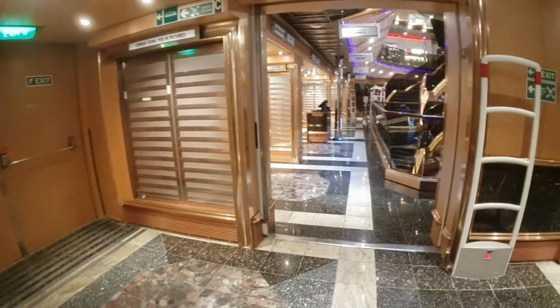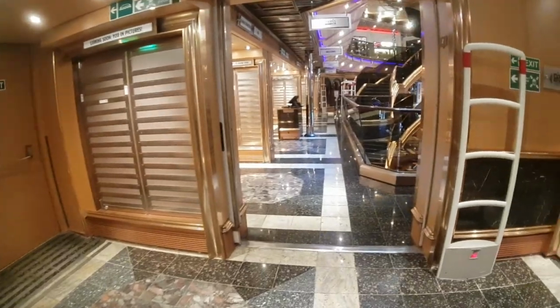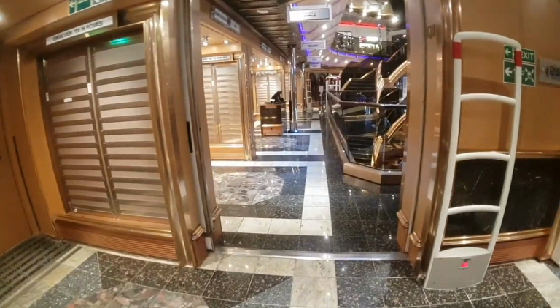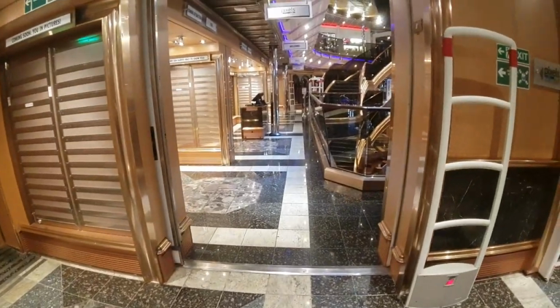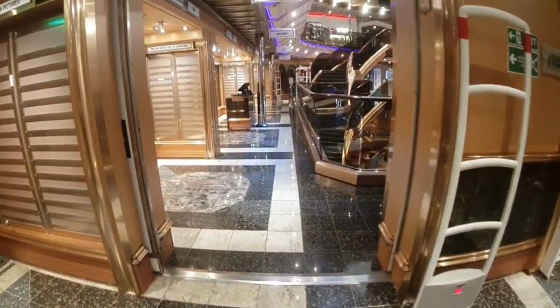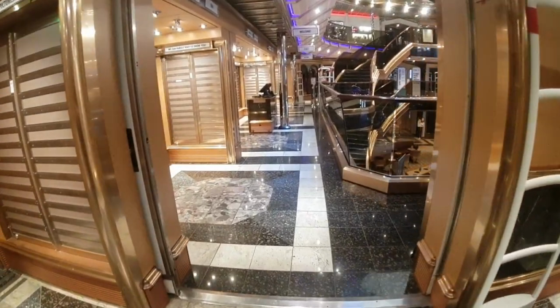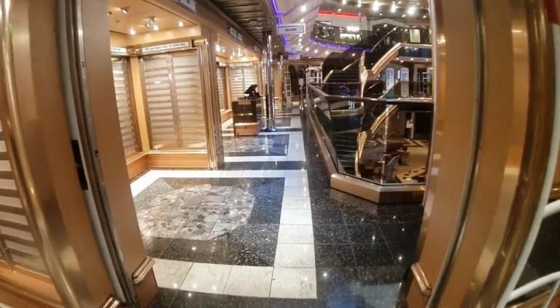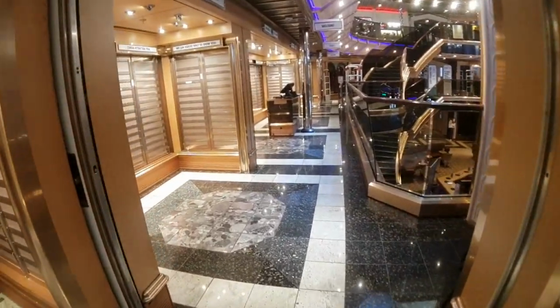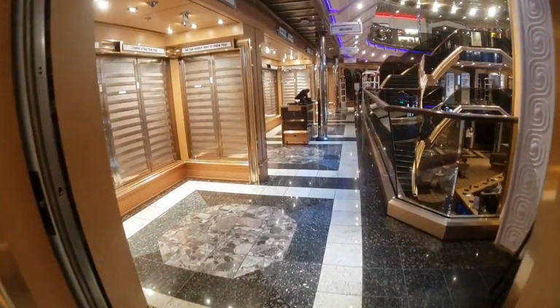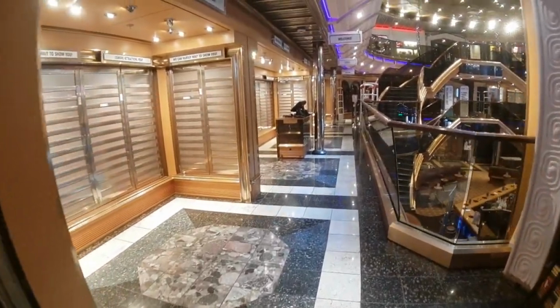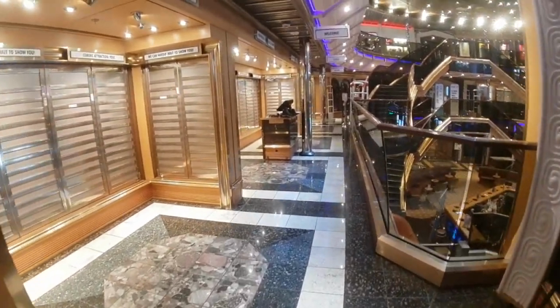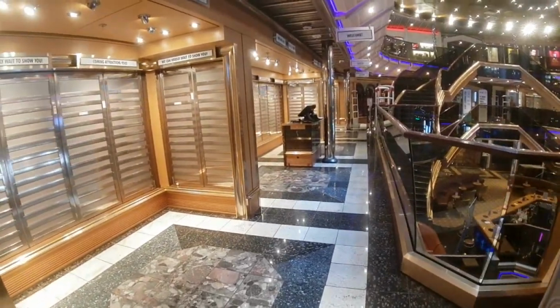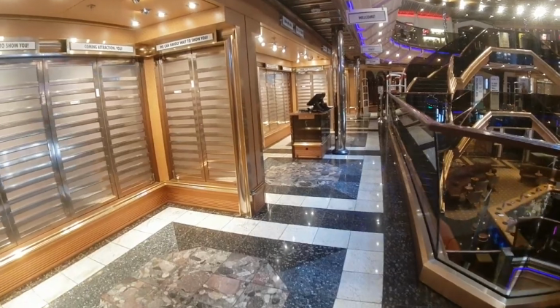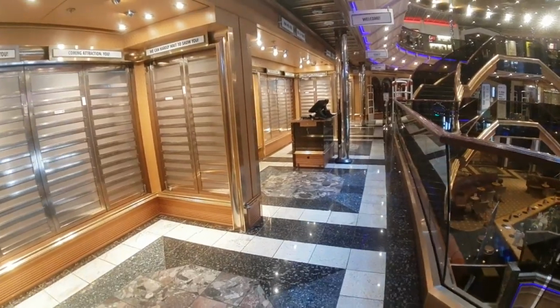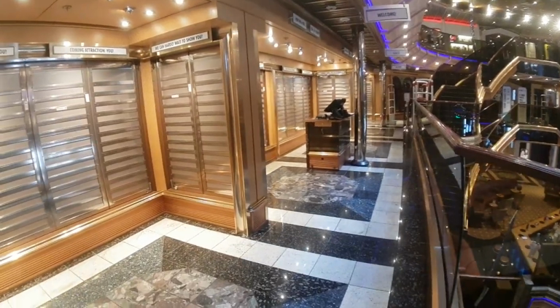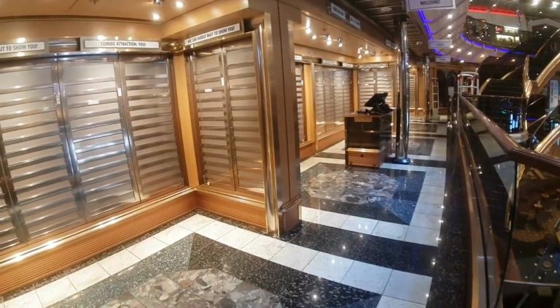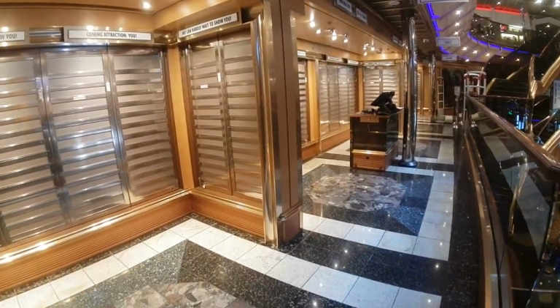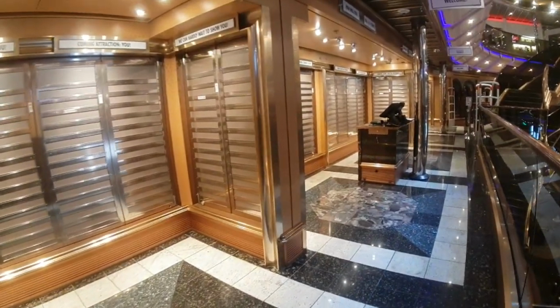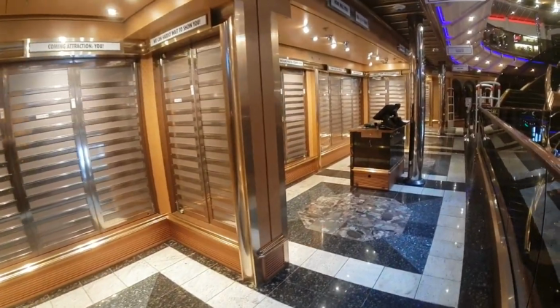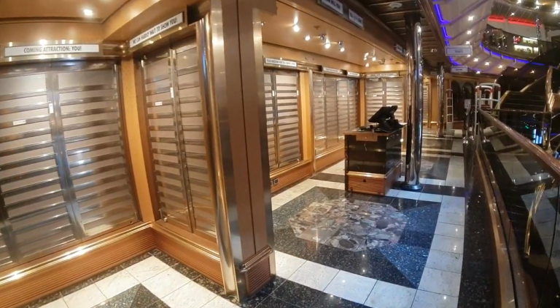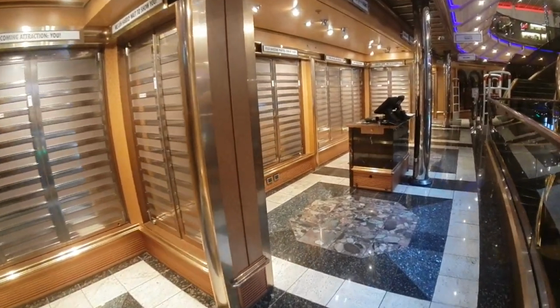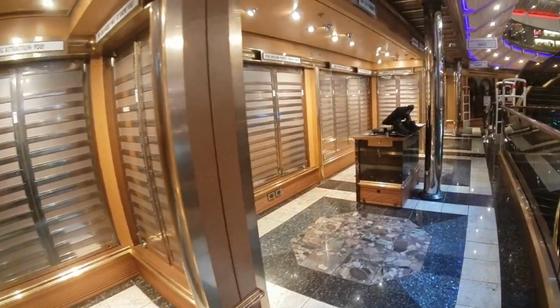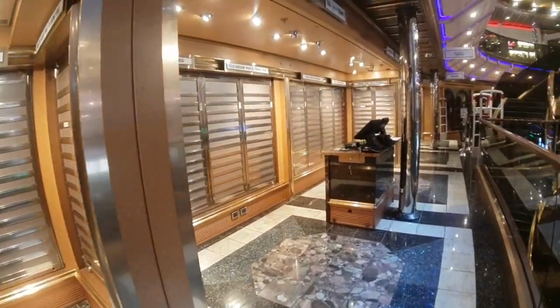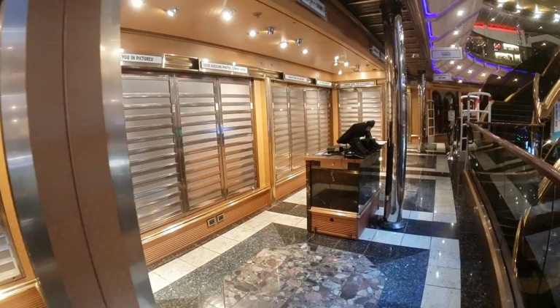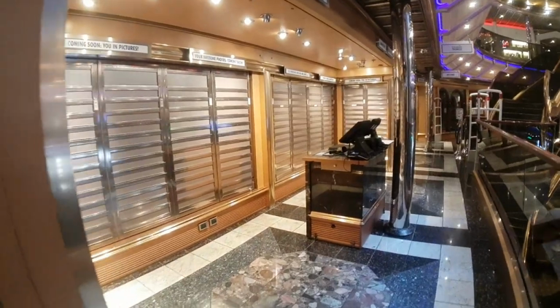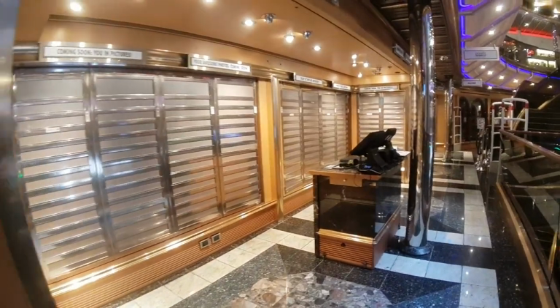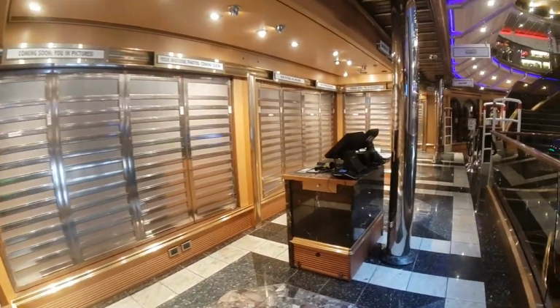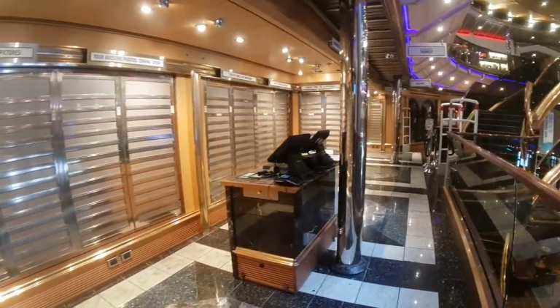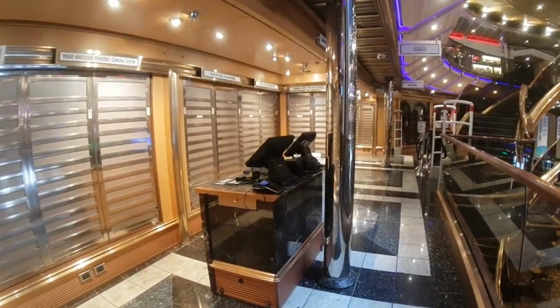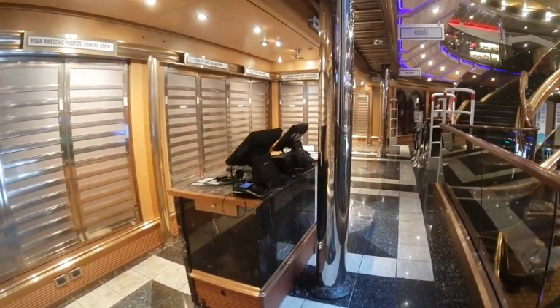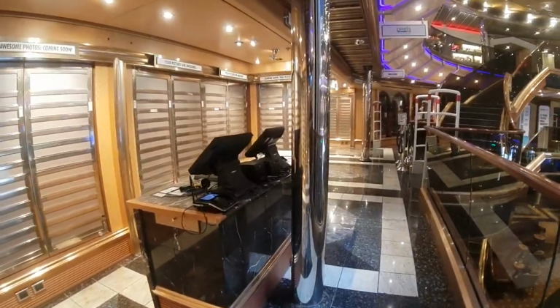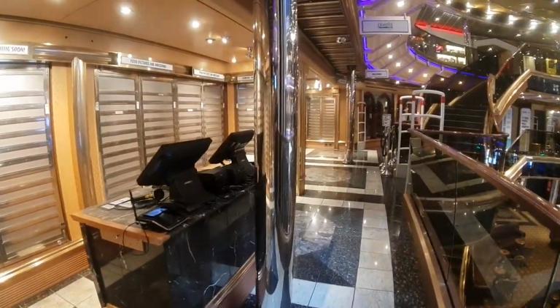This is Deck 4 right here, where the photo gallery is — it's a three, four, five level theater on decks three, four, and five. We're now on the starboard, or right-hand, side. And you can see more hanging space. There is a ton of photo hanging space here.